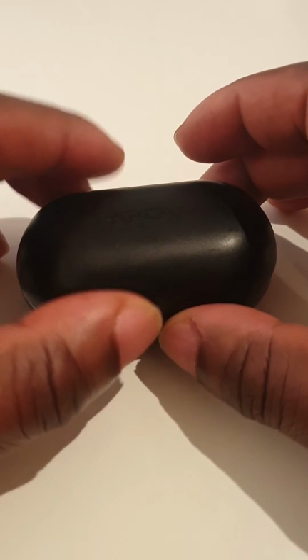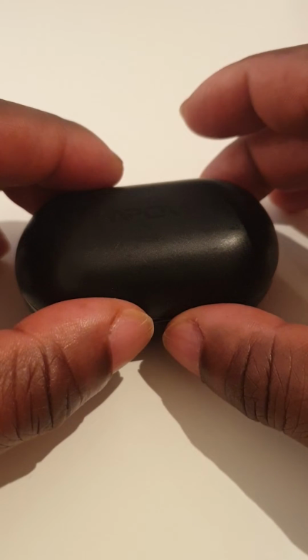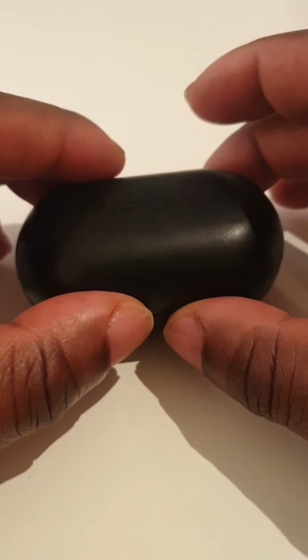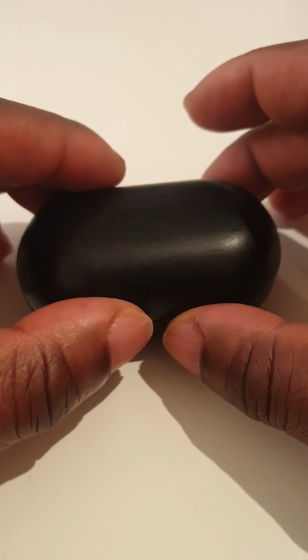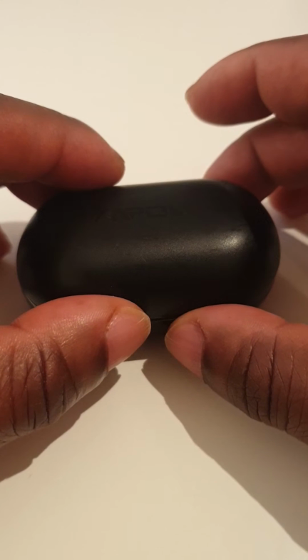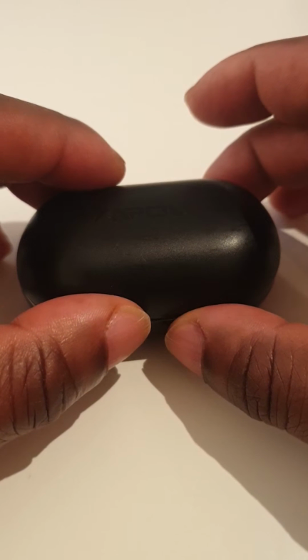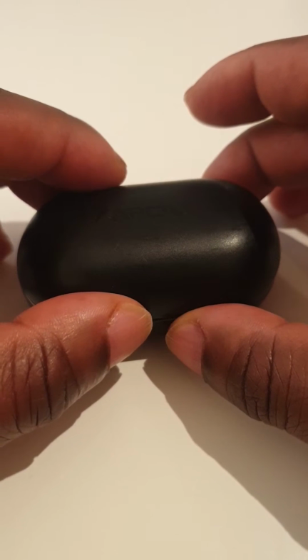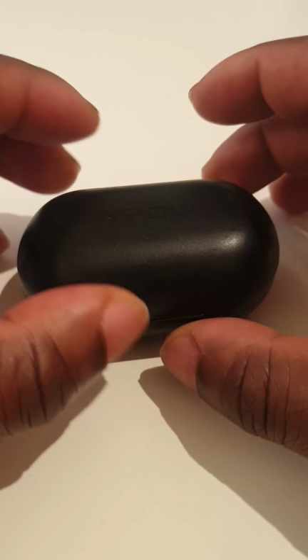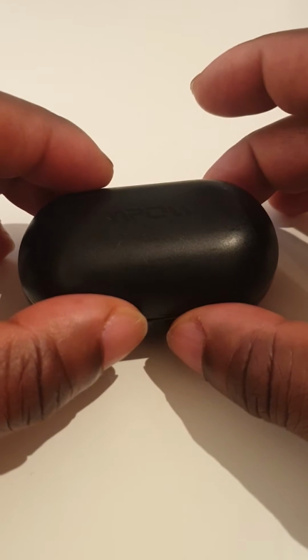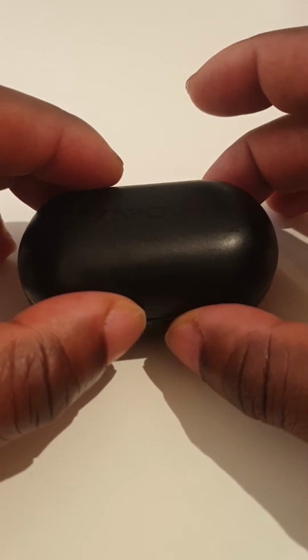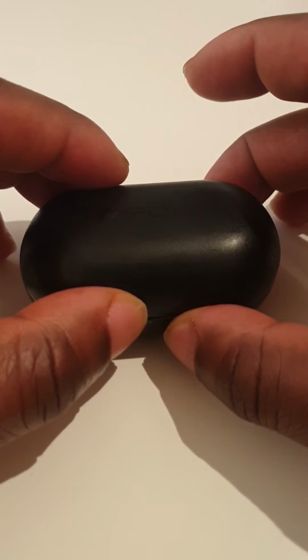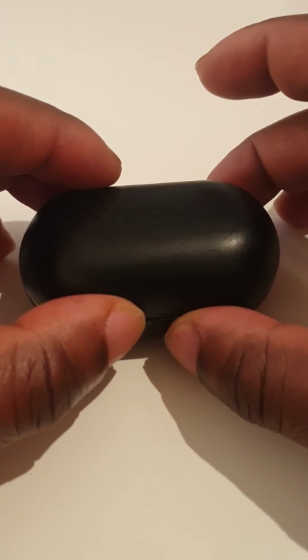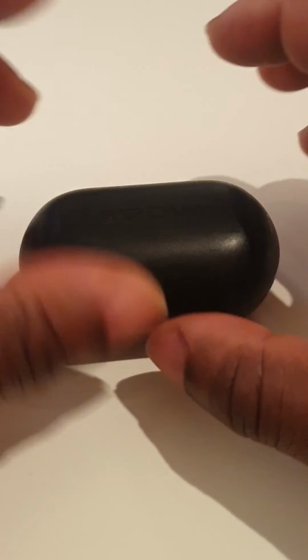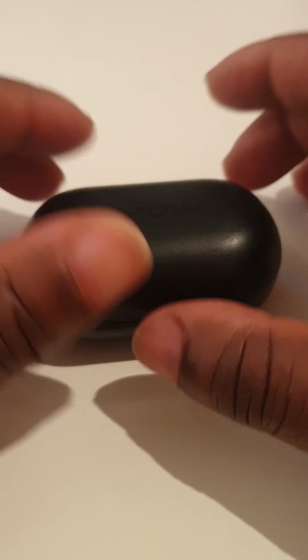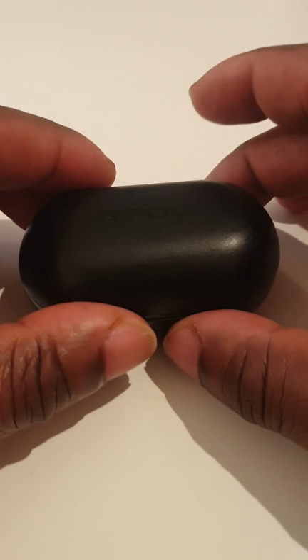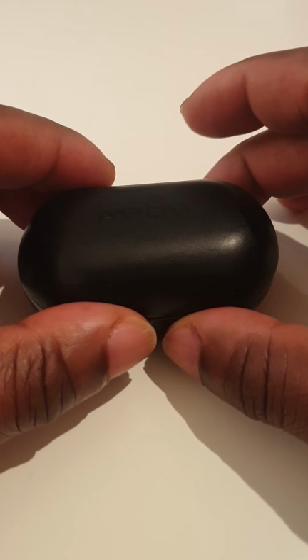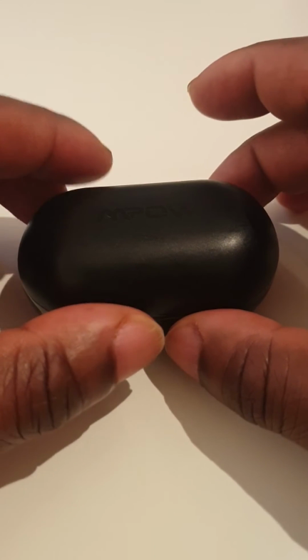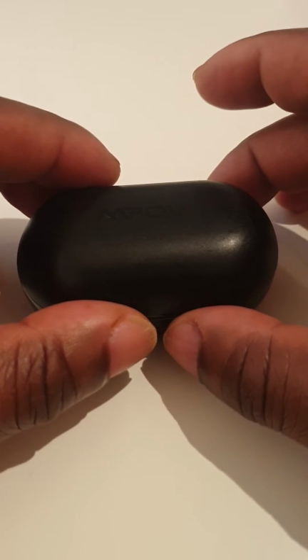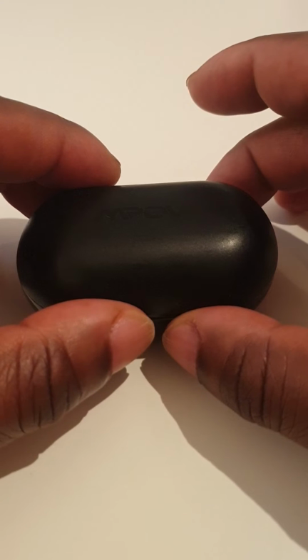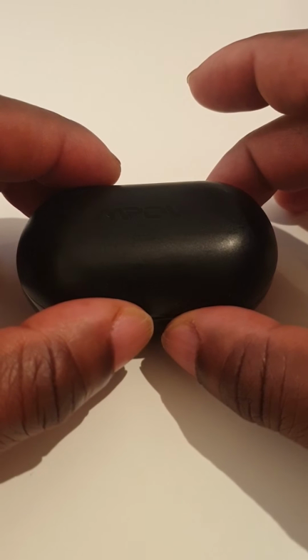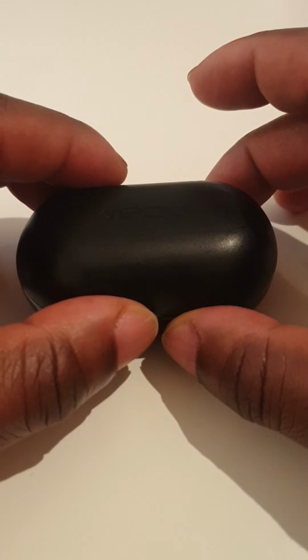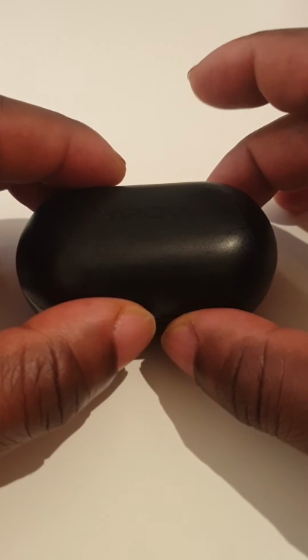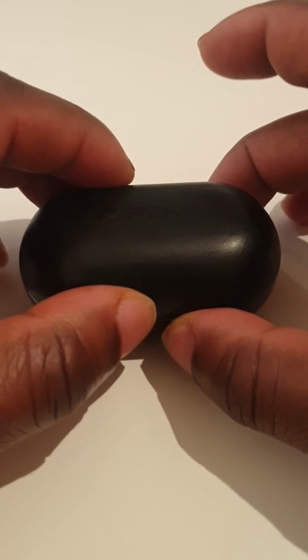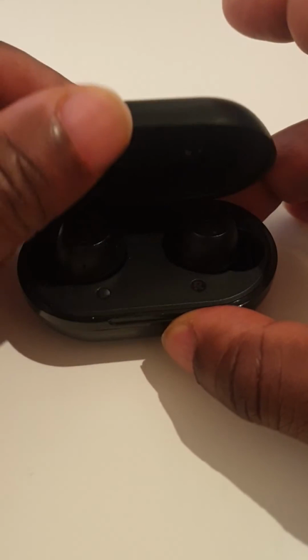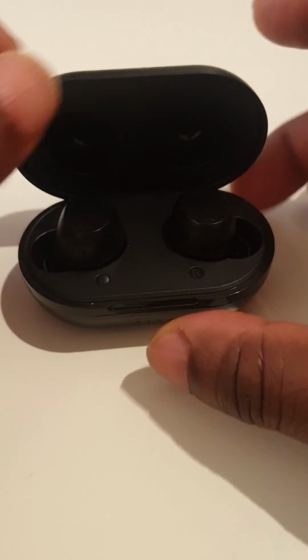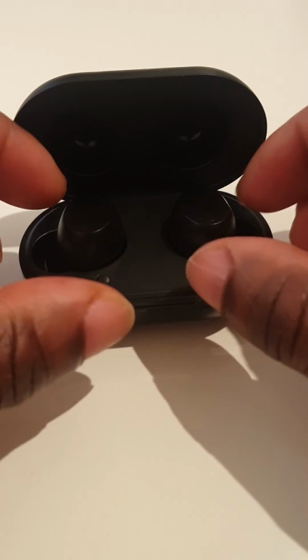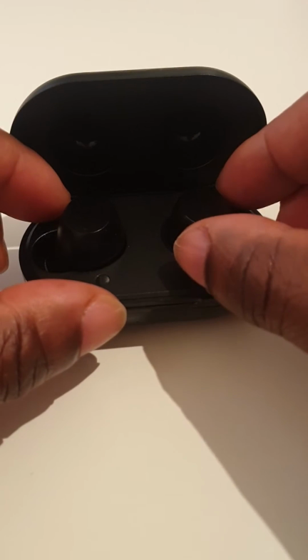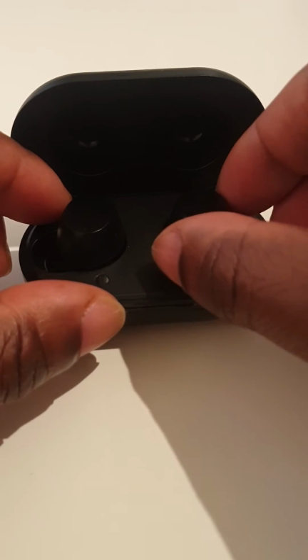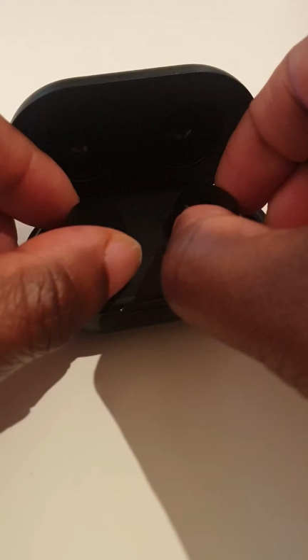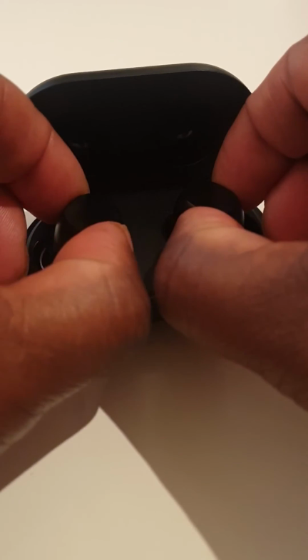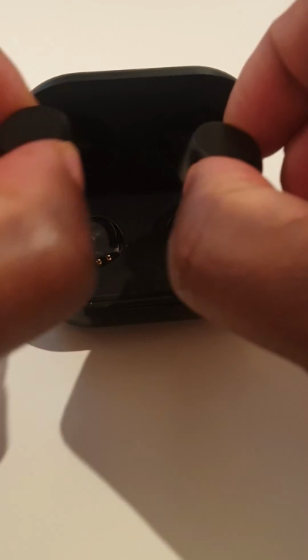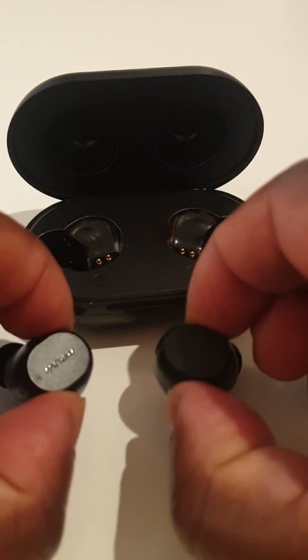This one worked first time. What you do is unpair them from your device, switch off the Bluetooth on that device, and take them out of the case.